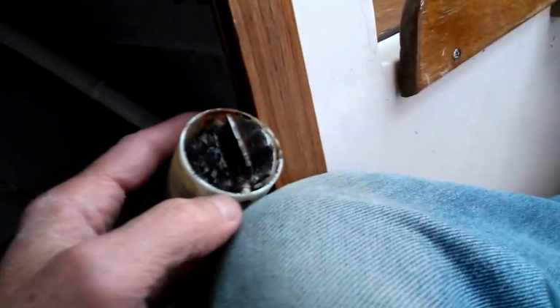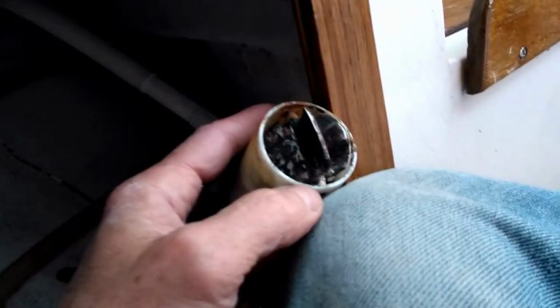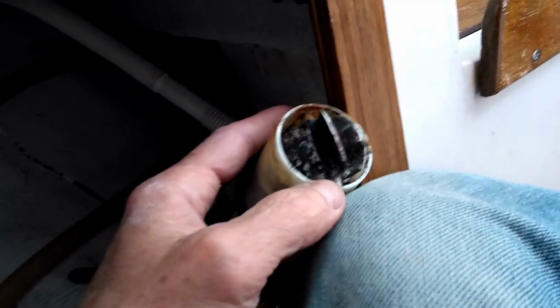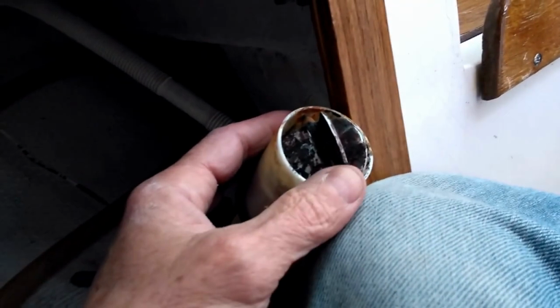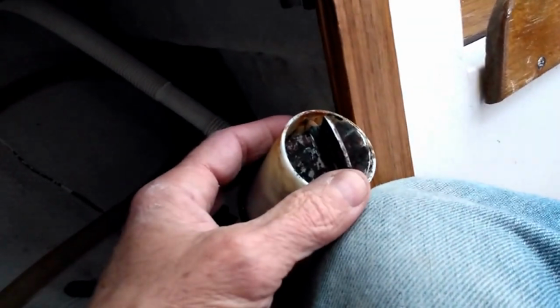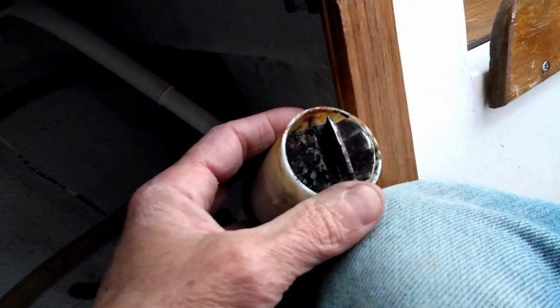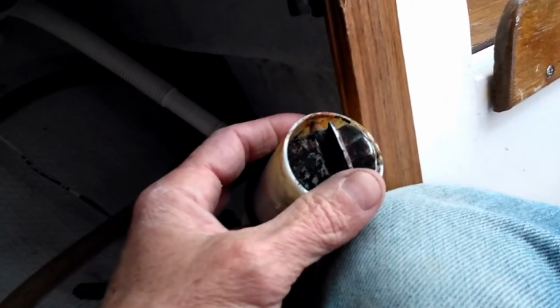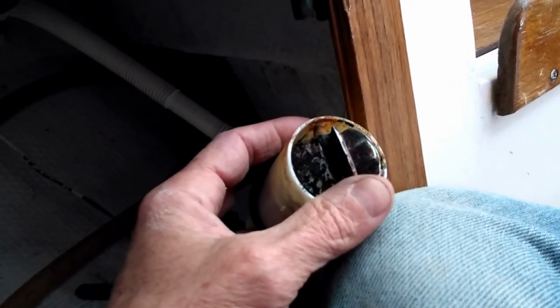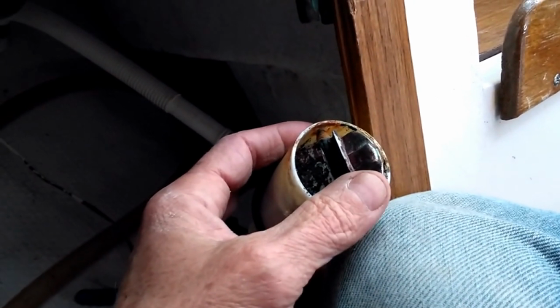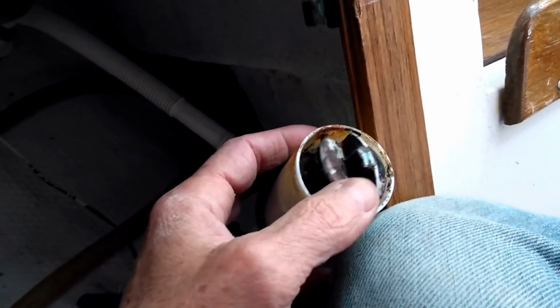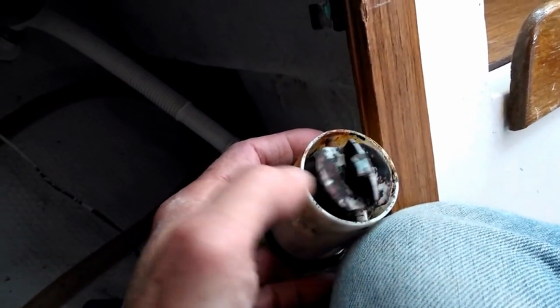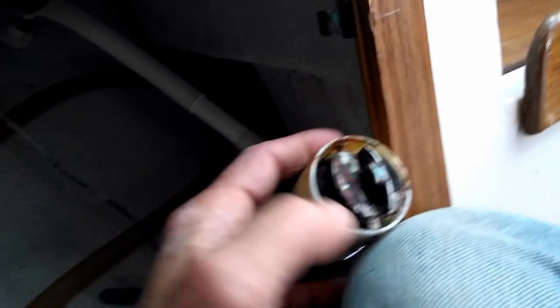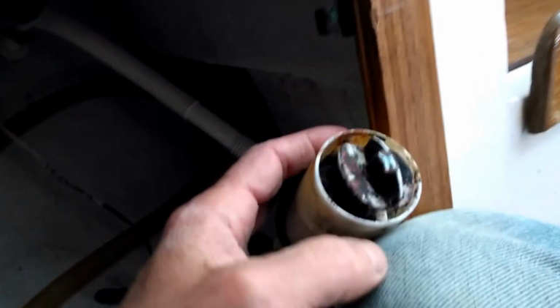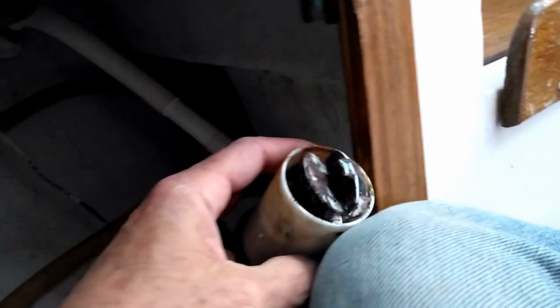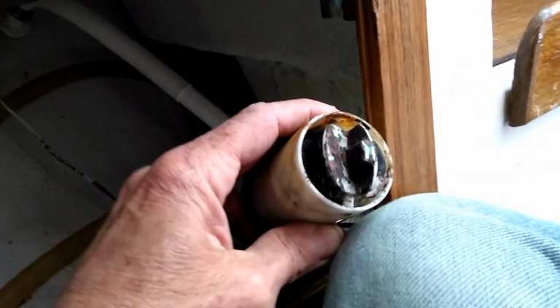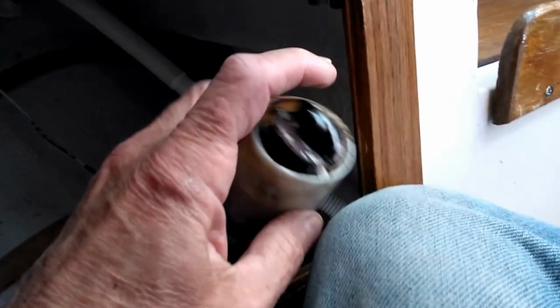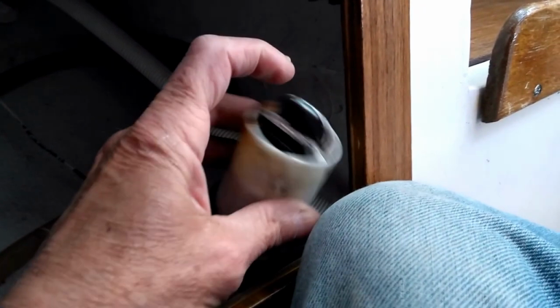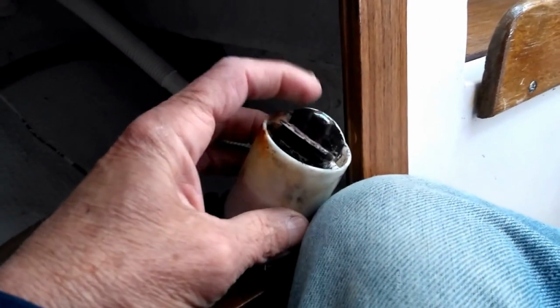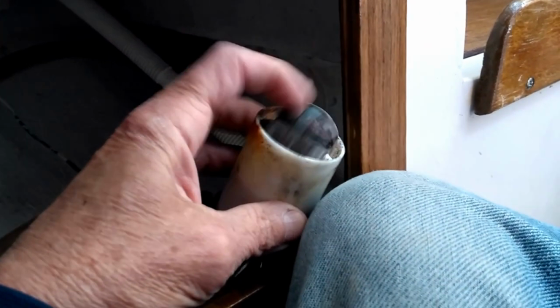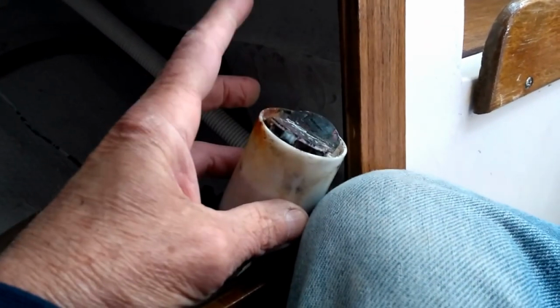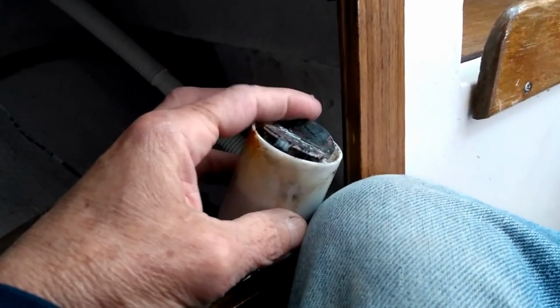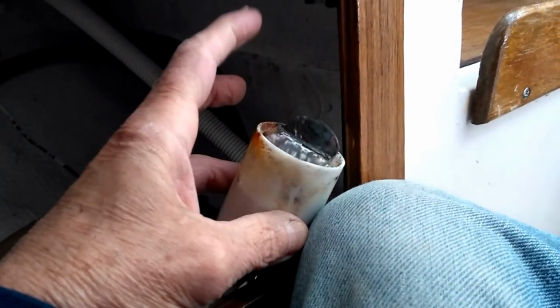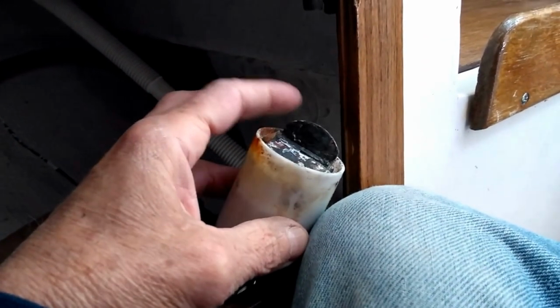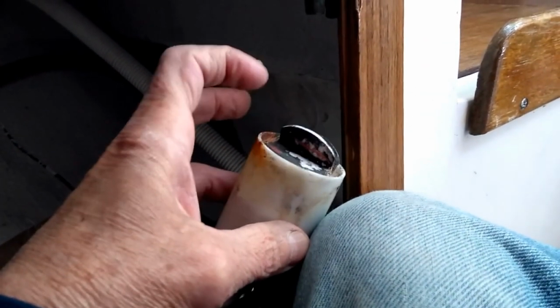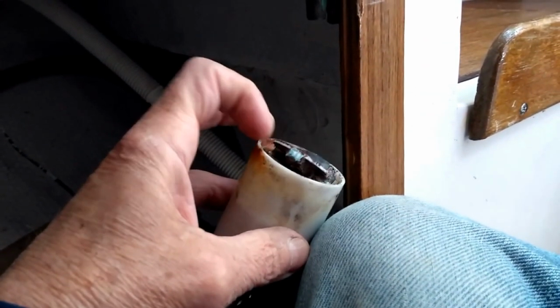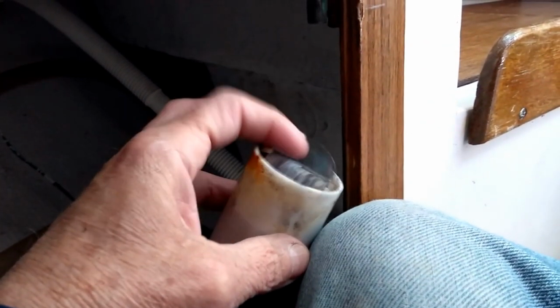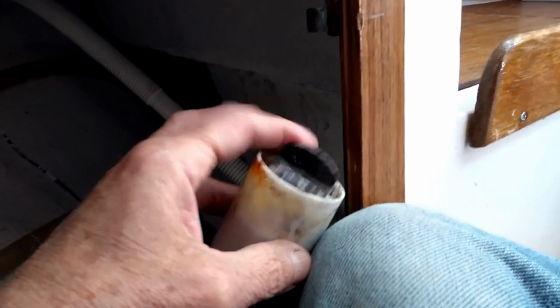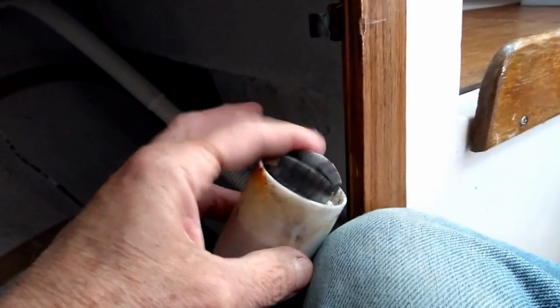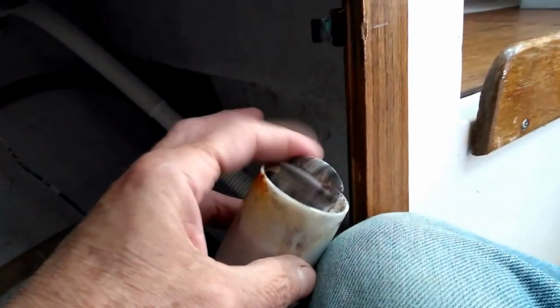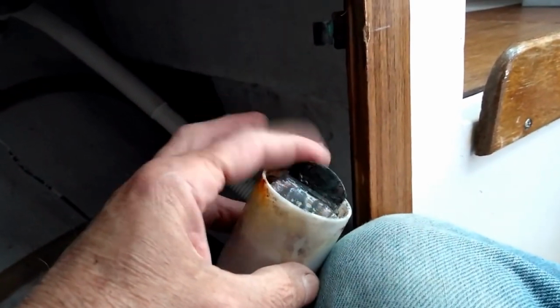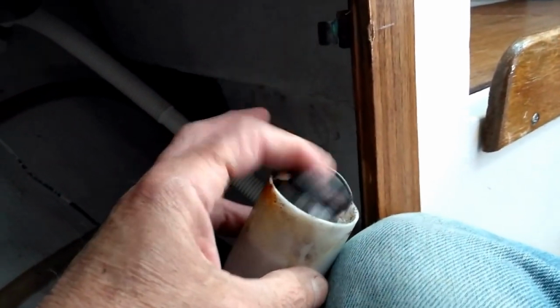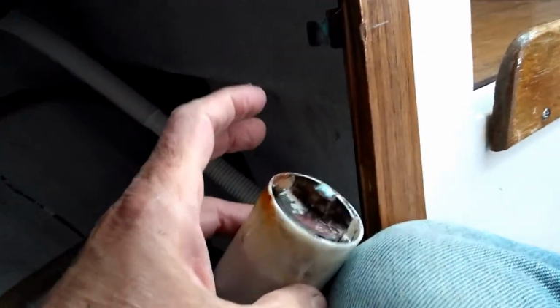It's a corrosion issue, so I started scraping down the edges of the paddle wheel — and lo and behold, once I scraped down all the edges of the paddle wheel, it worked perfectly.